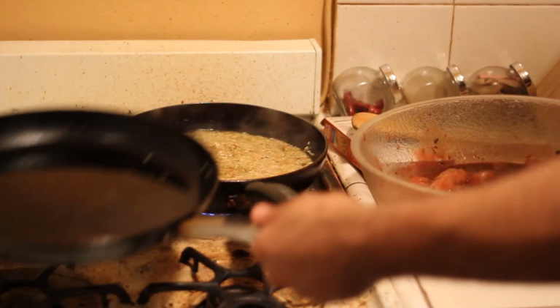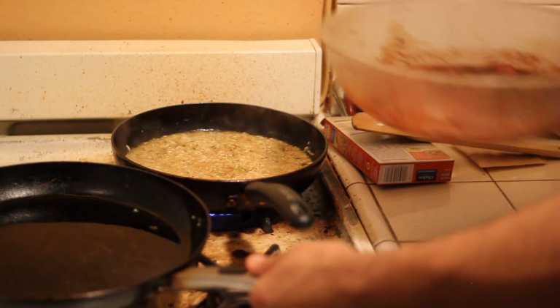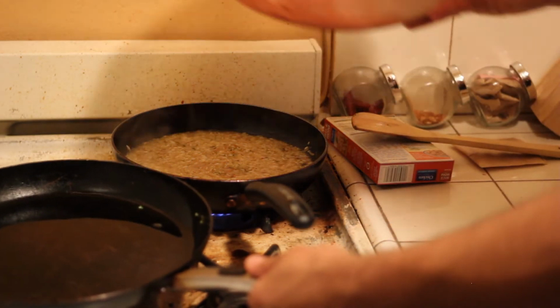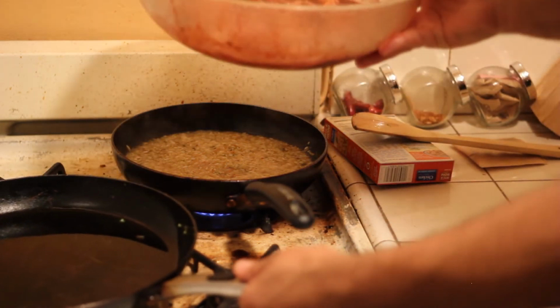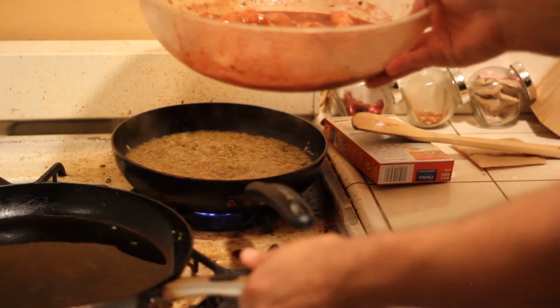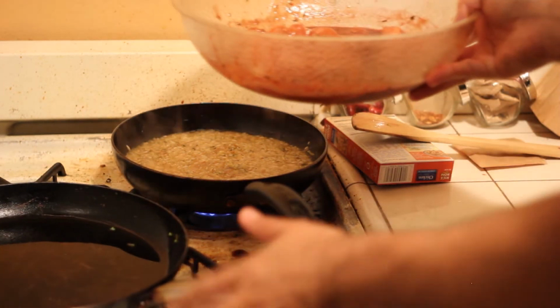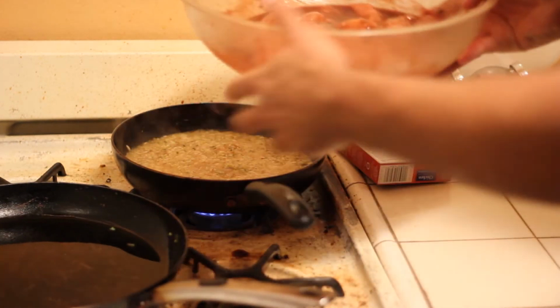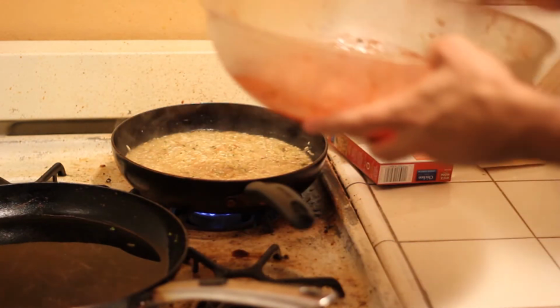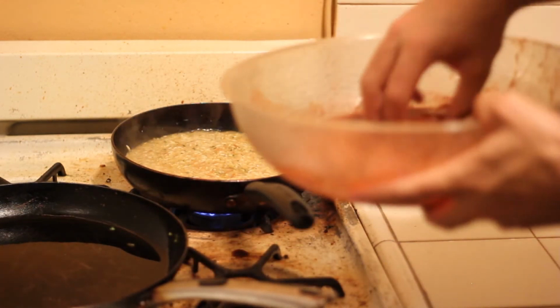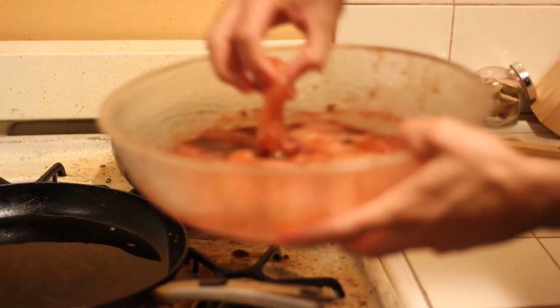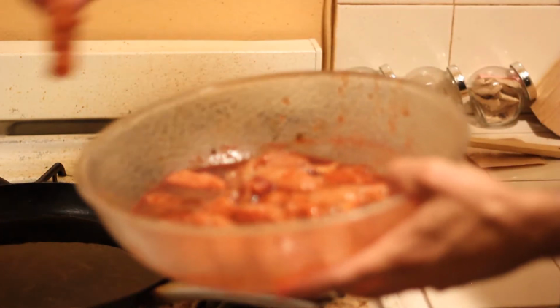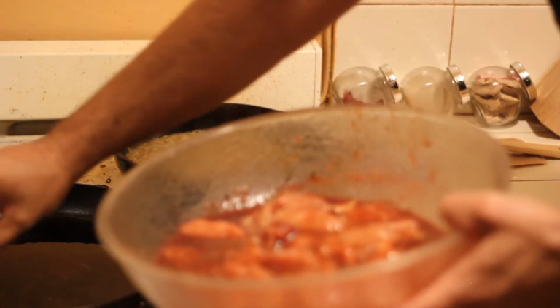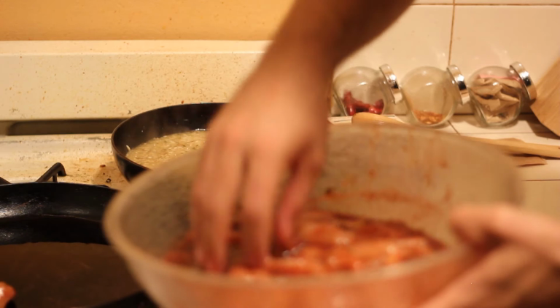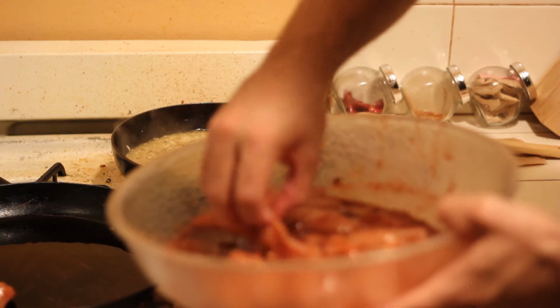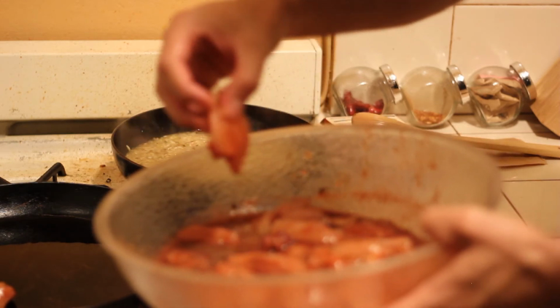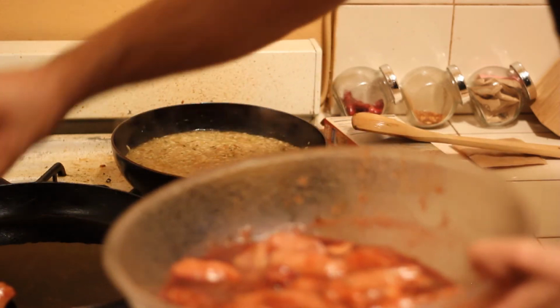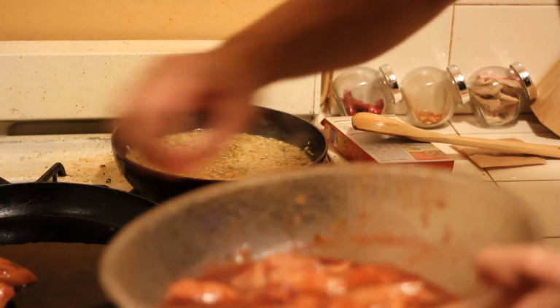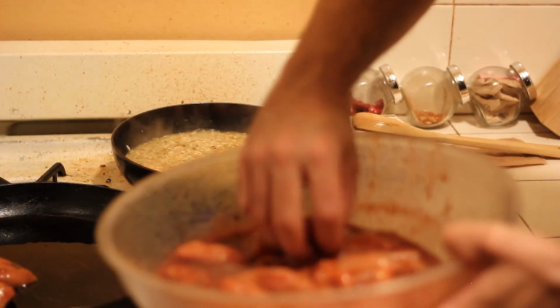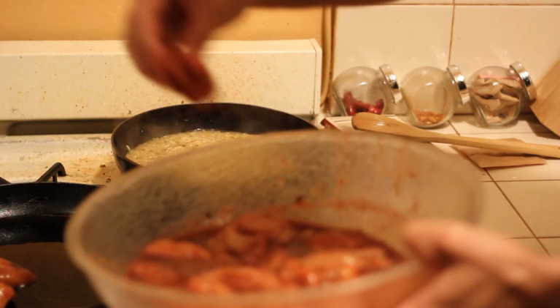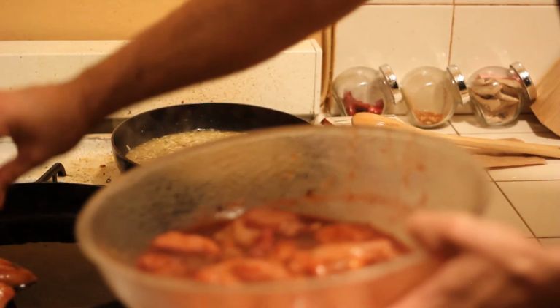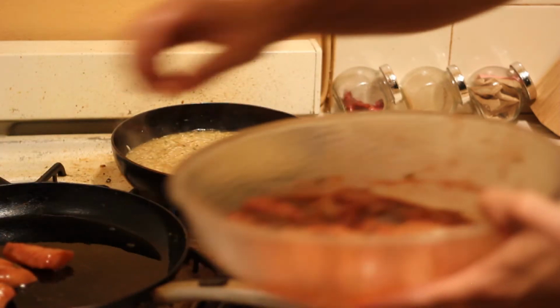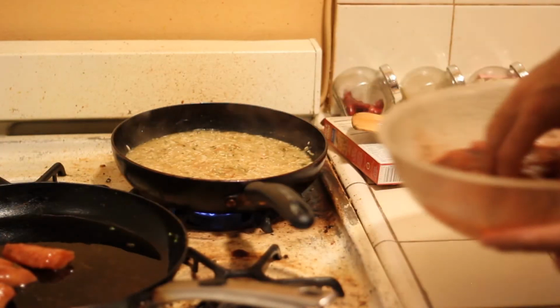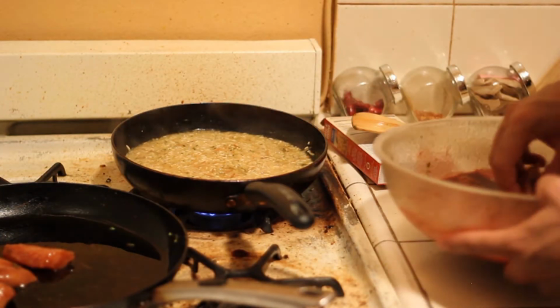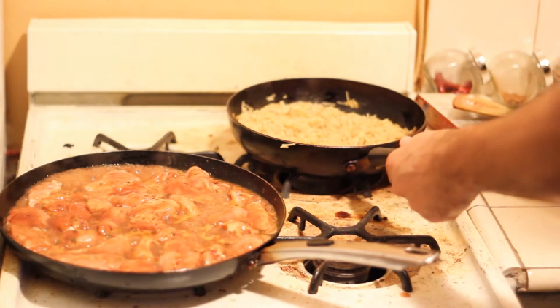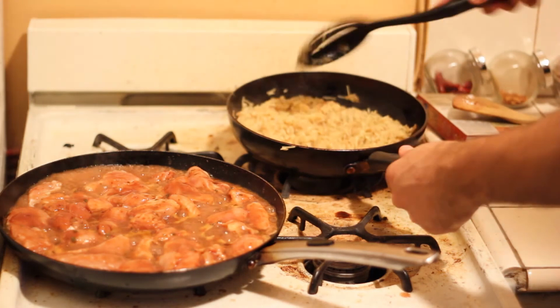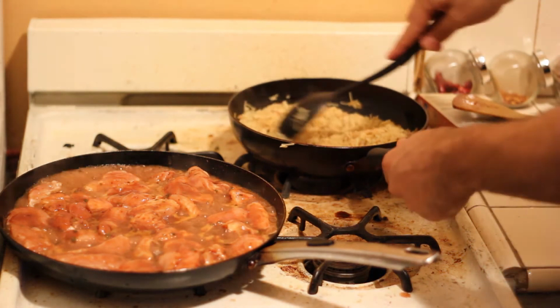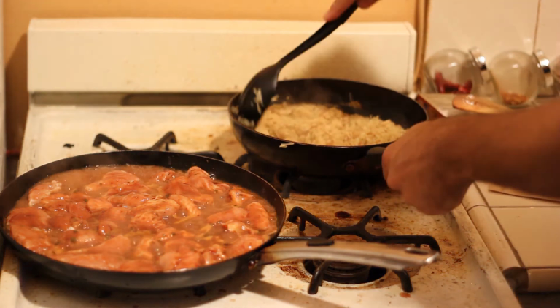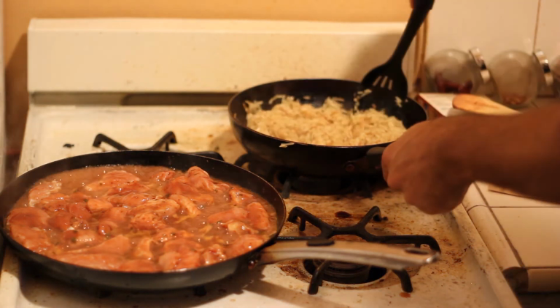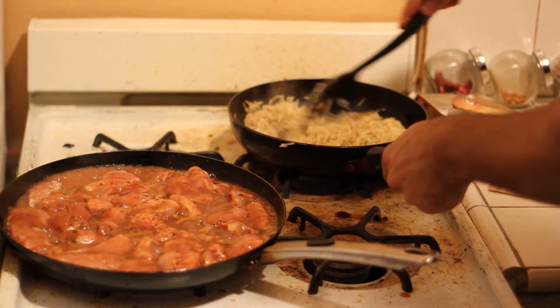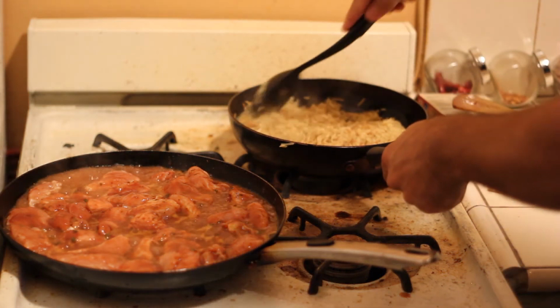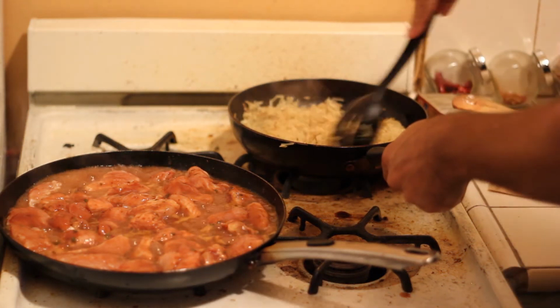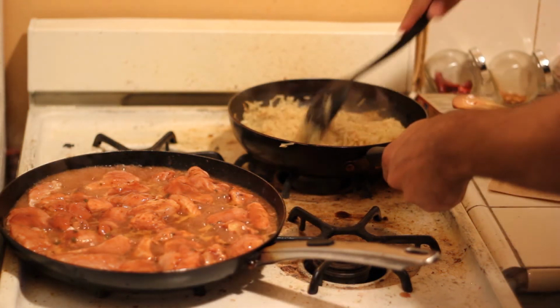Place the chicken in the pan. Let this cook for about 10 minutes. Don't let your rice get too dry — you want it real moist. You don't want it to stick to the pan.